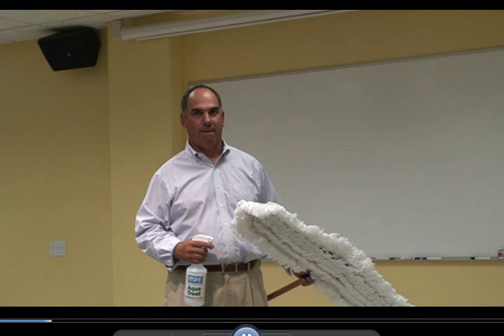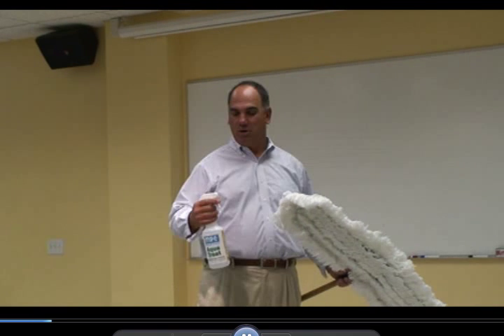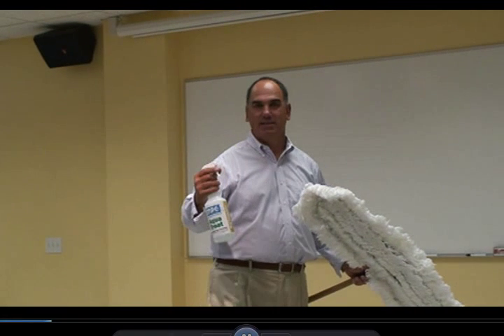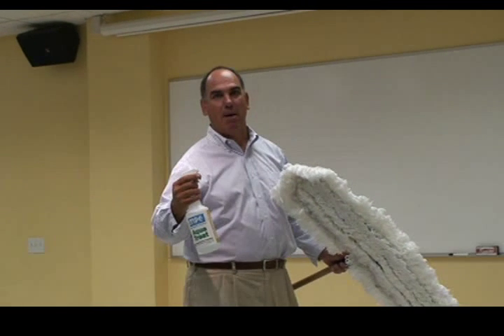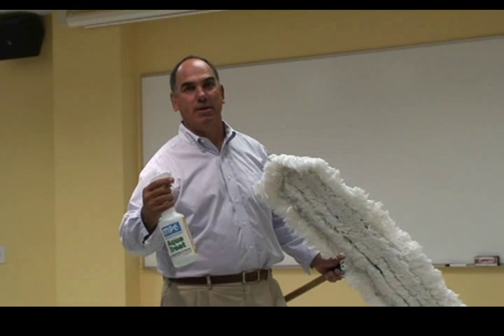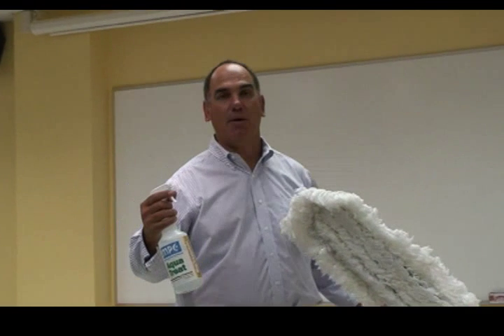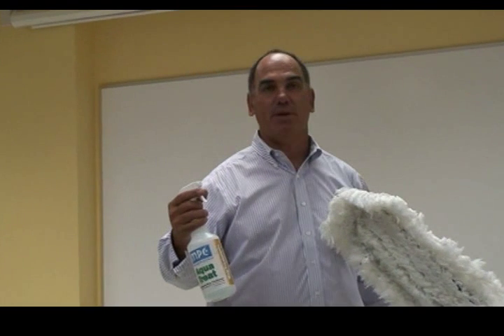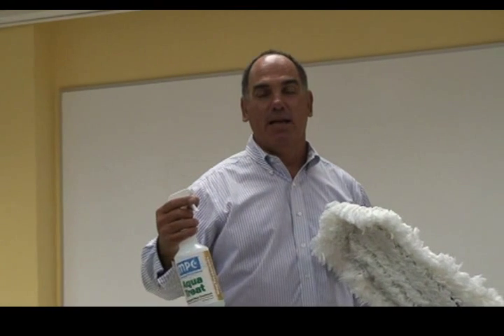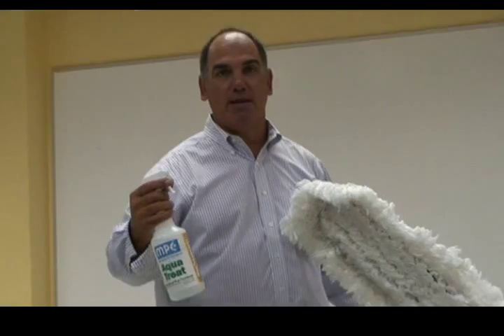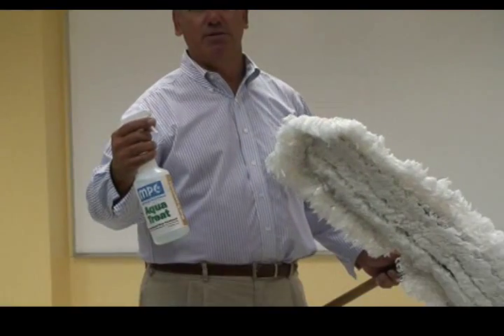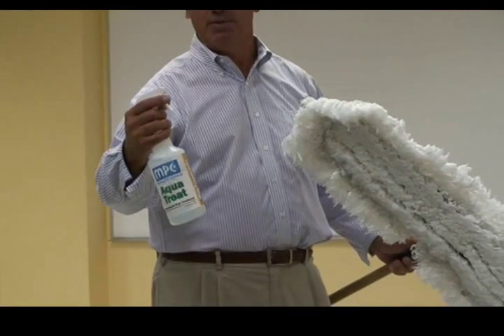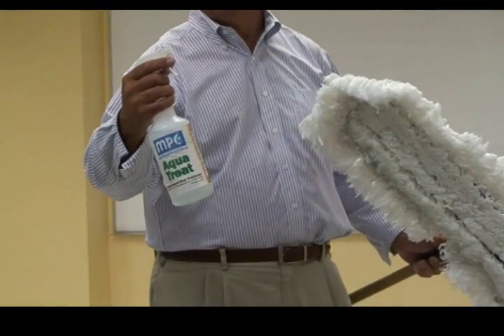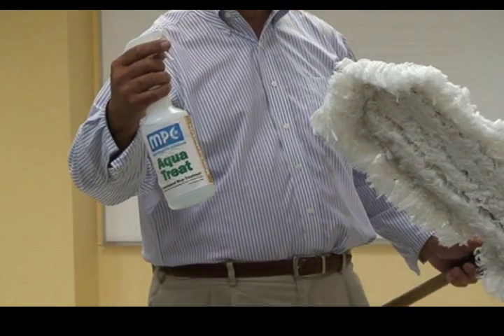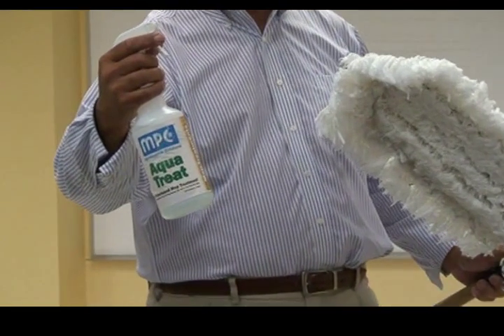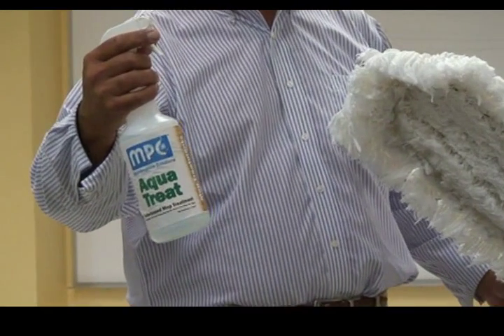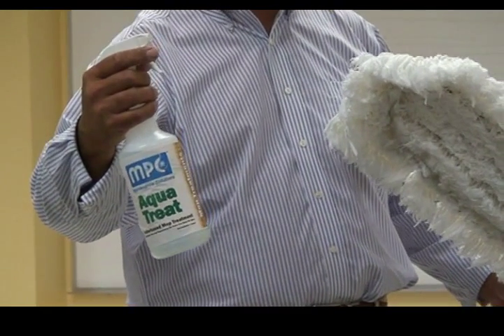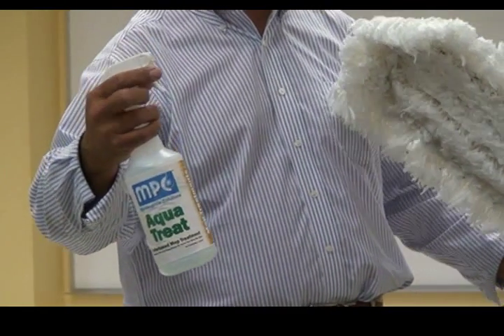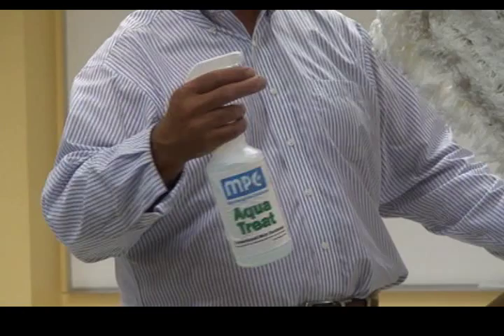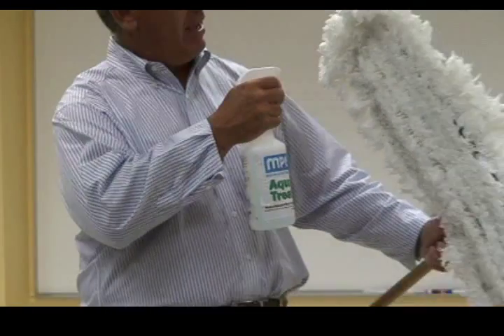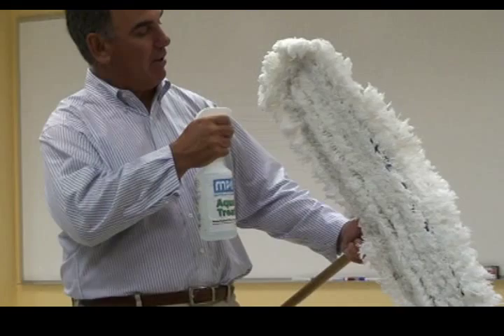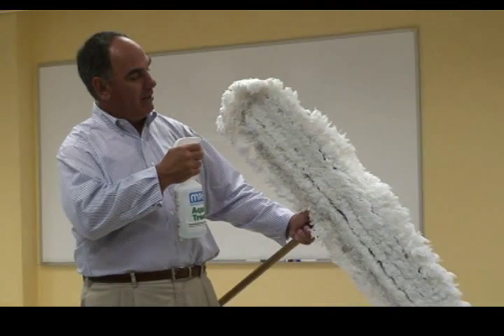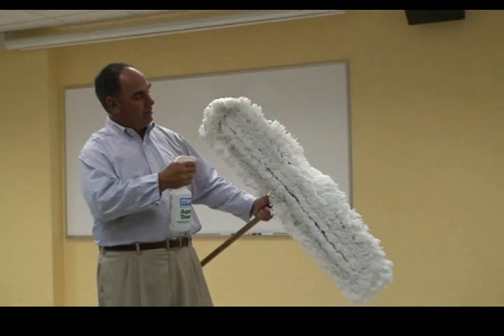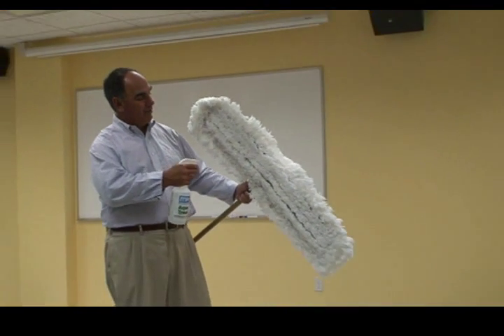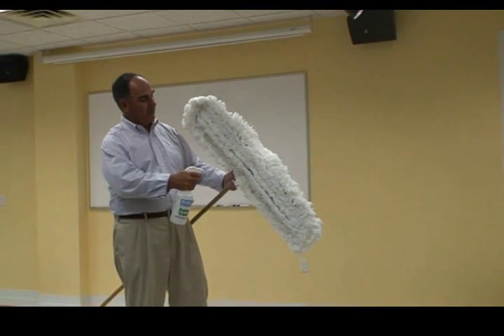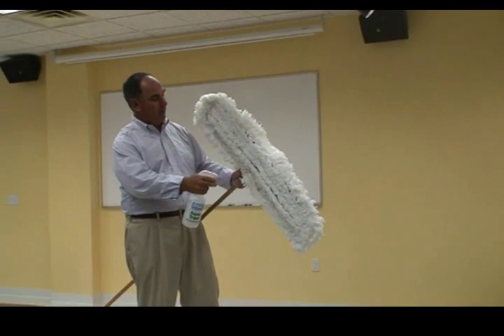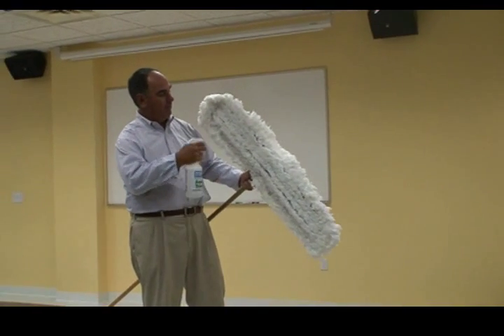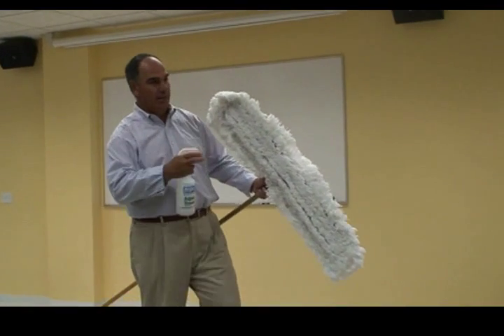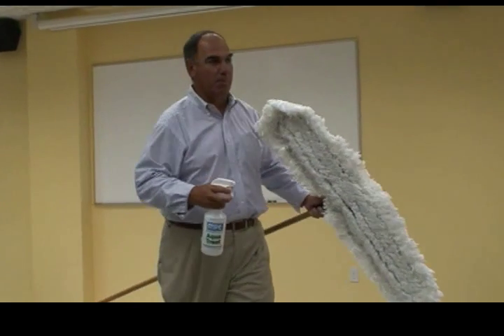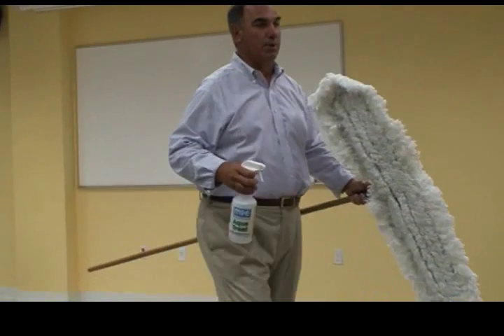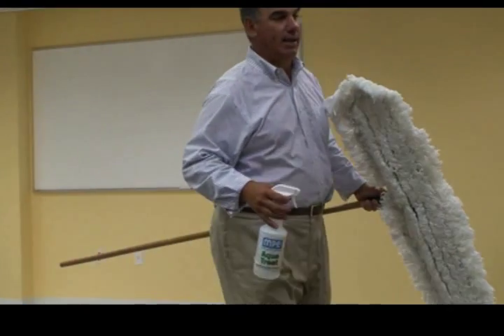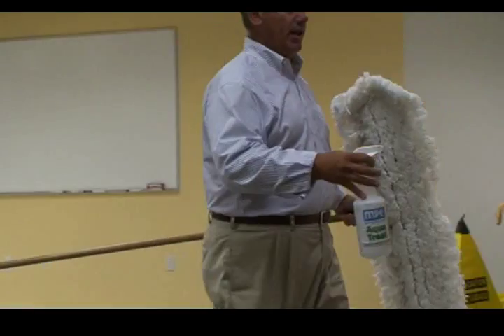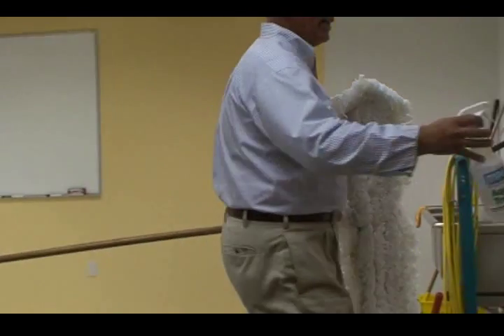MISCO Products has a dust mop treatment called AquaTreat. It's ready to use. Simply put it into a suitable cord container with a spray top and apply it to the fibers of your mop. This will help the mop glide and collect dirt.